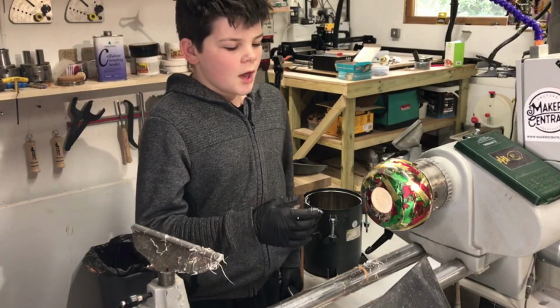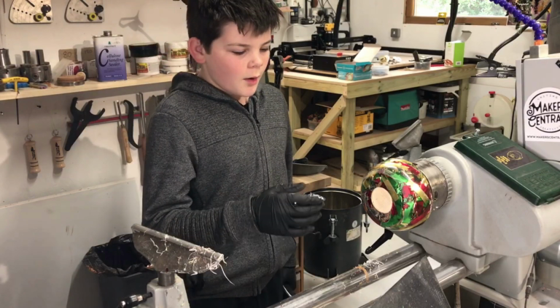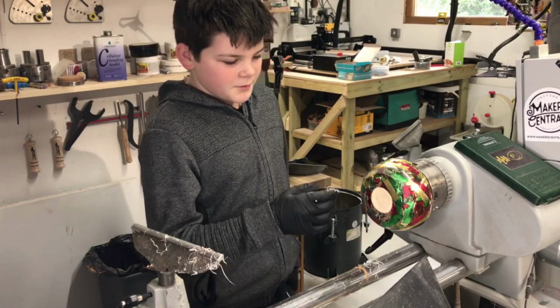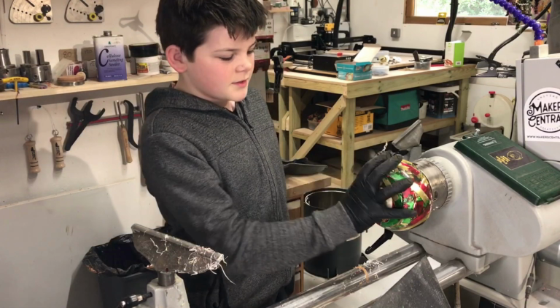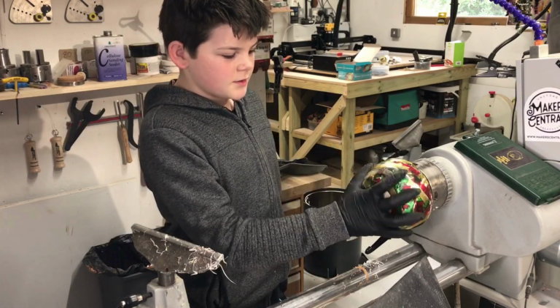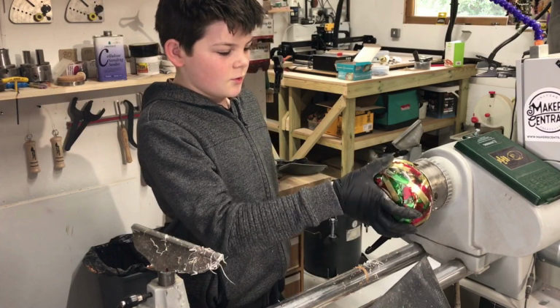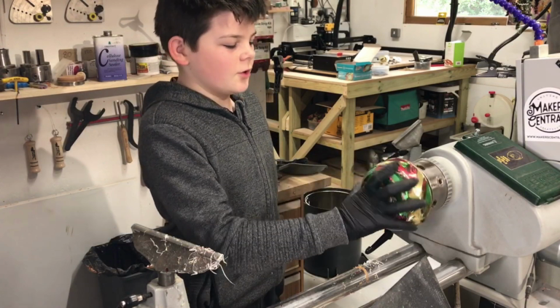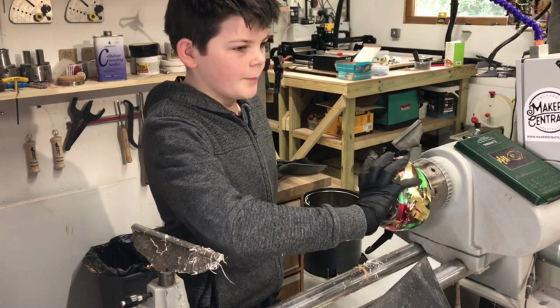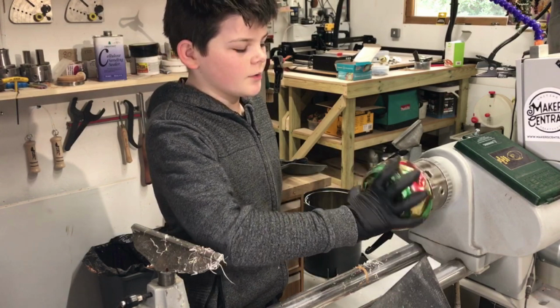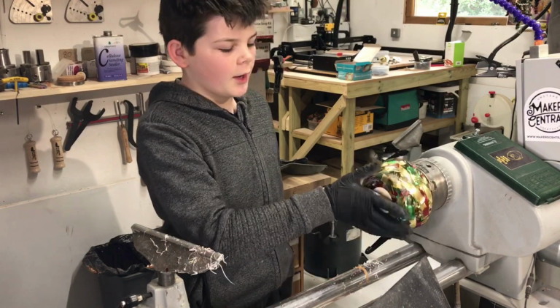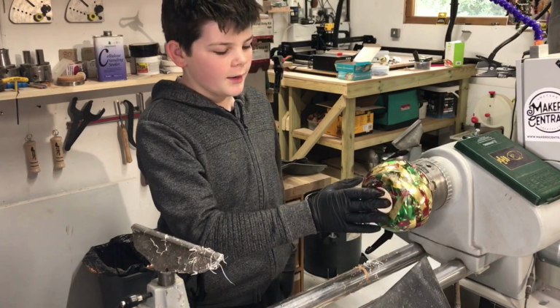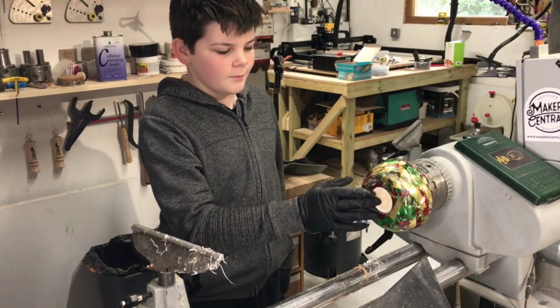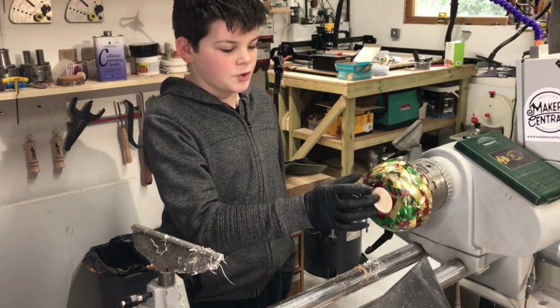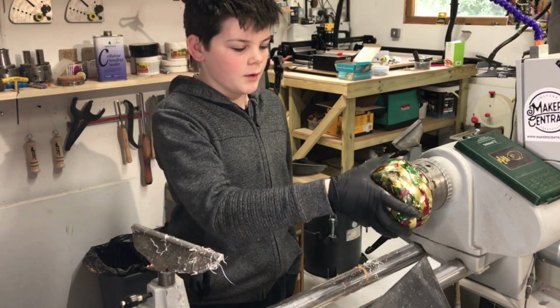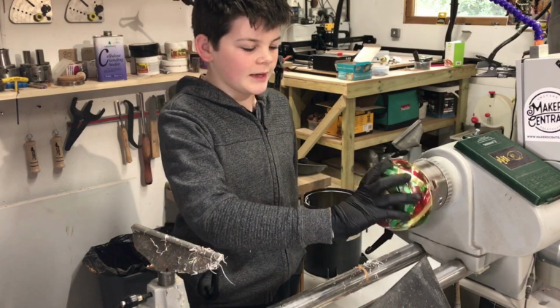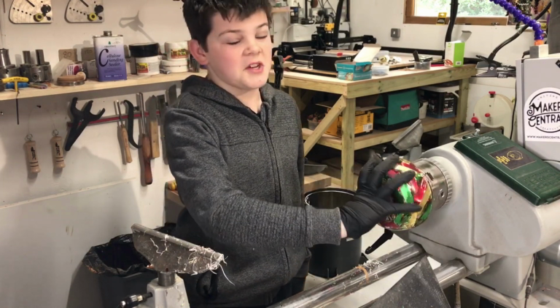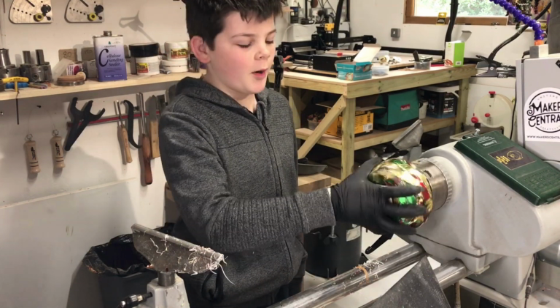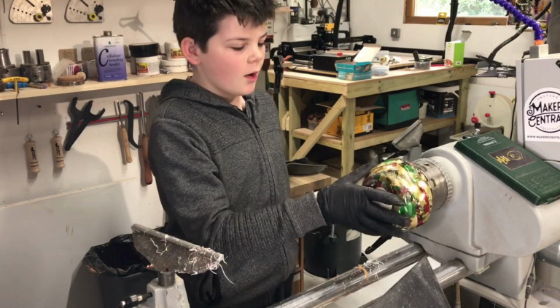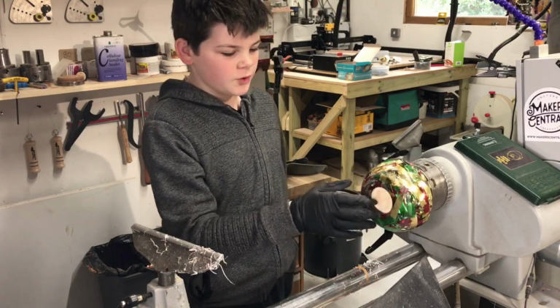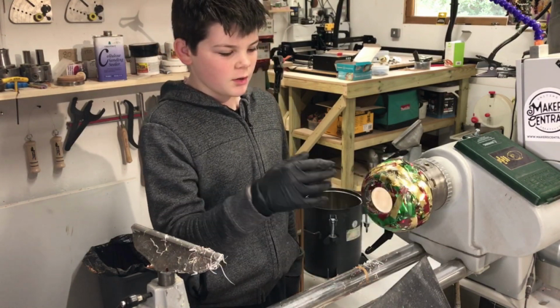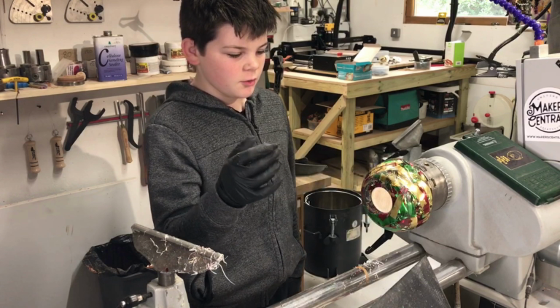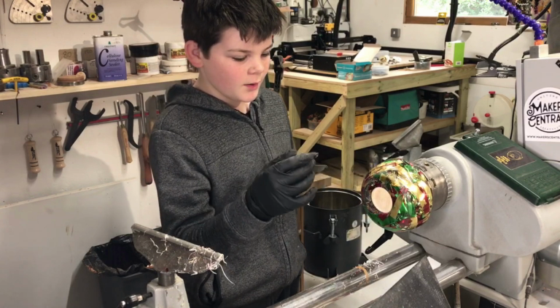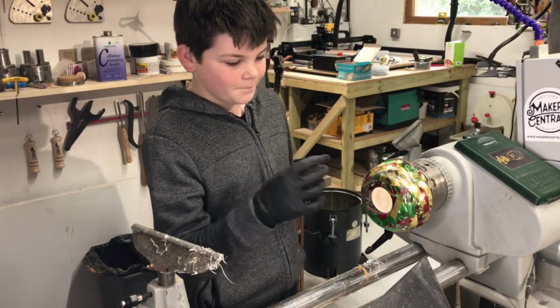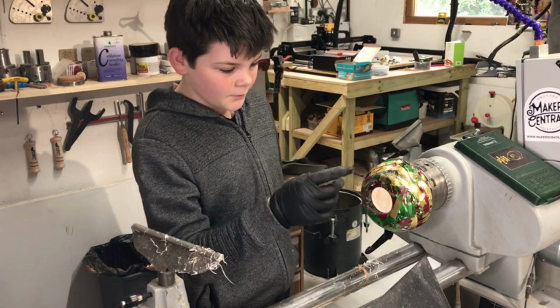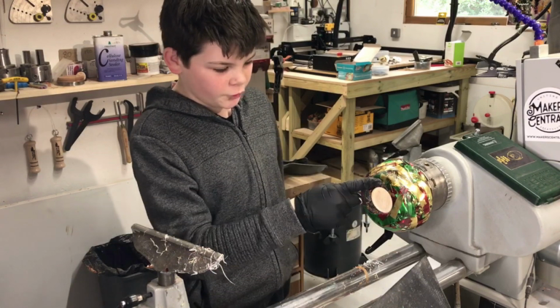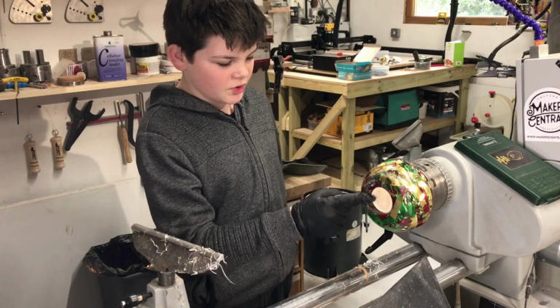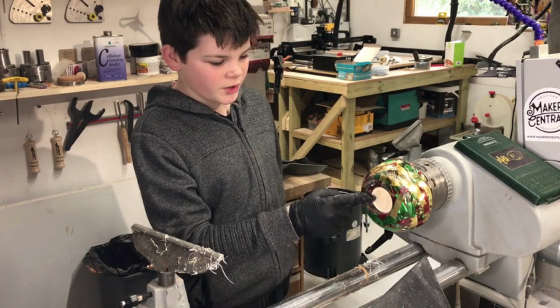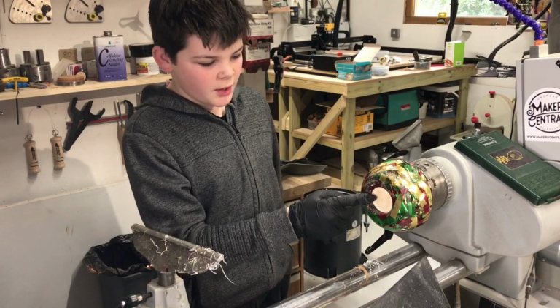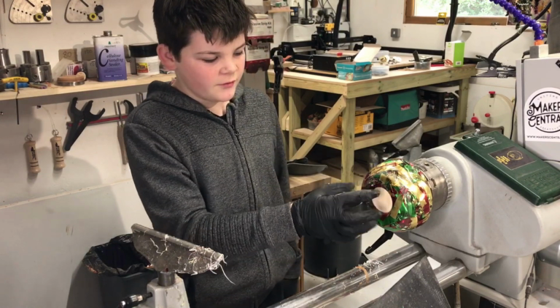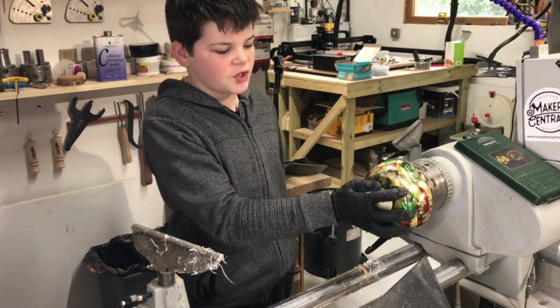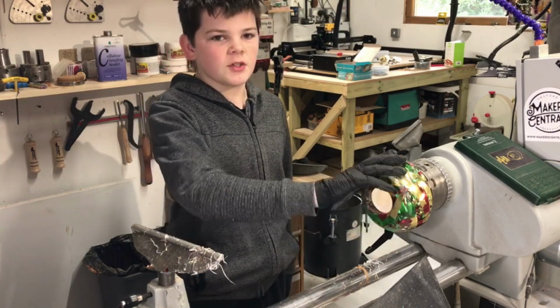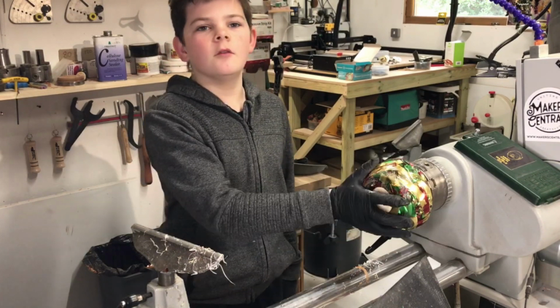Since this is already looking like a bowl because I put it in a mould in the shape of a bowl, I'm just not going to do too much on this side — I'm just going to finish it and then turn it over.